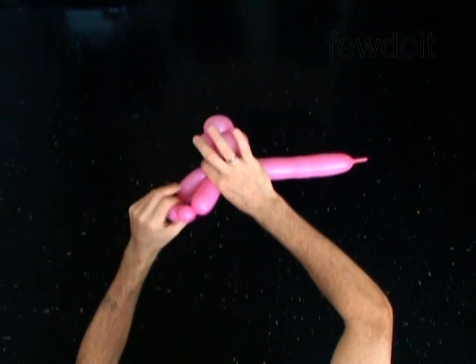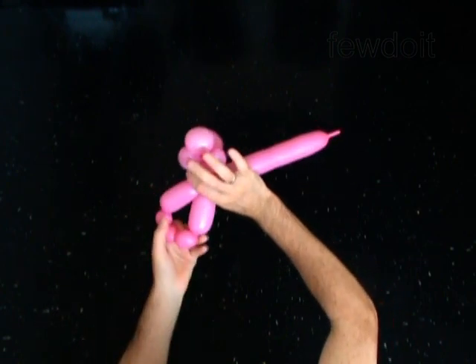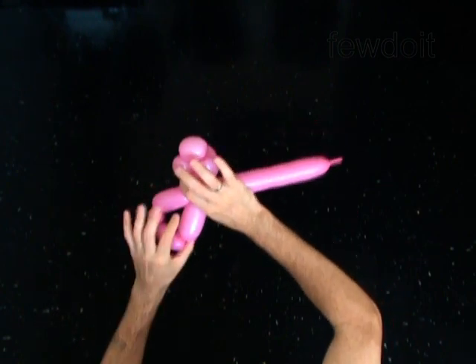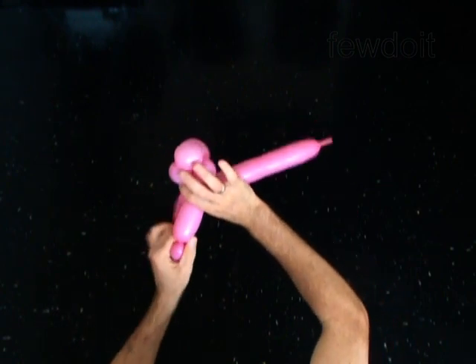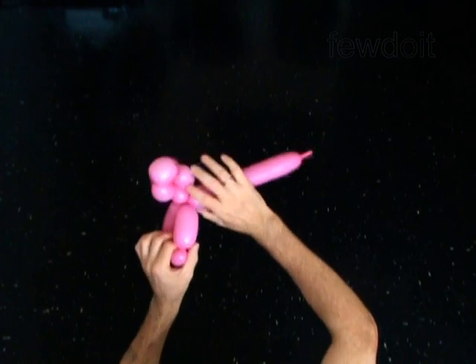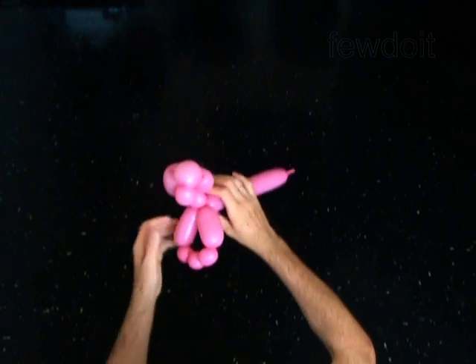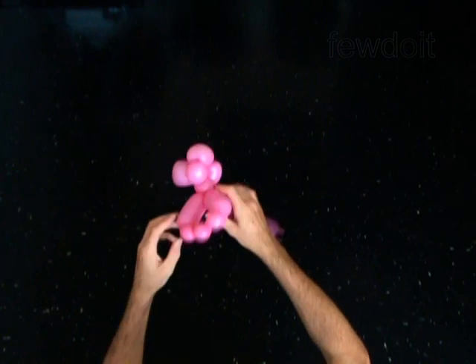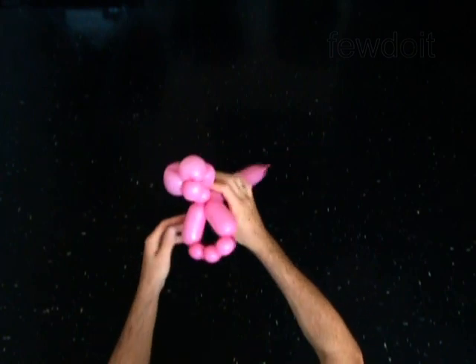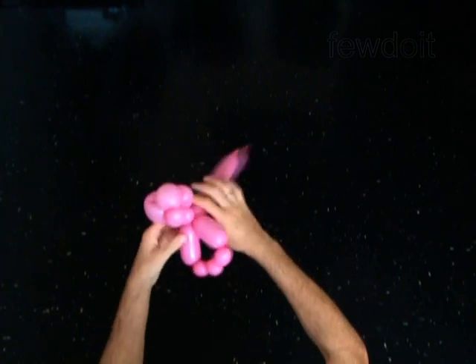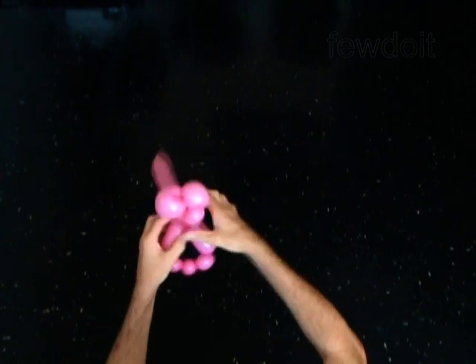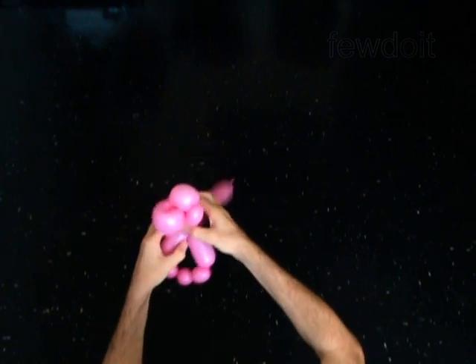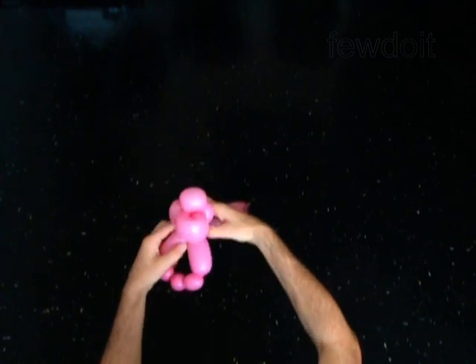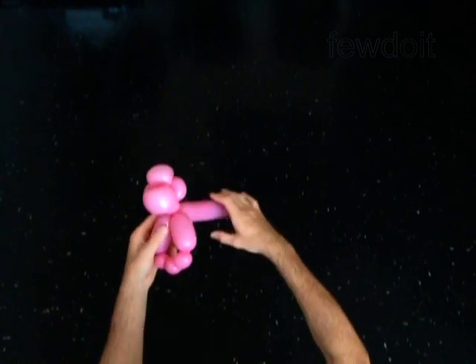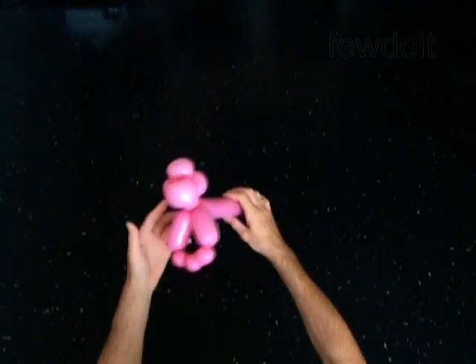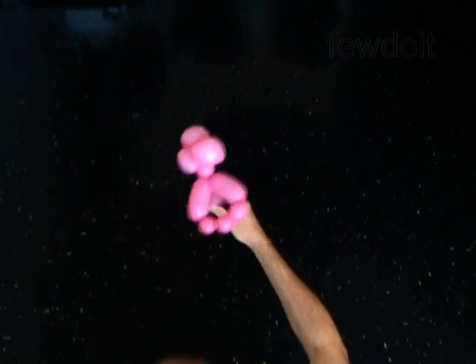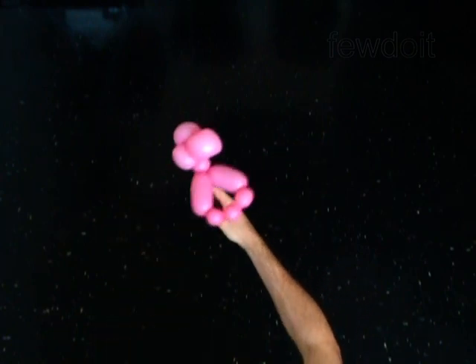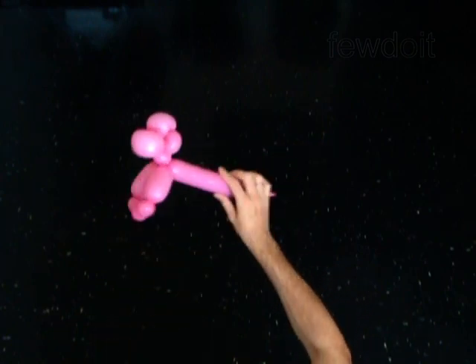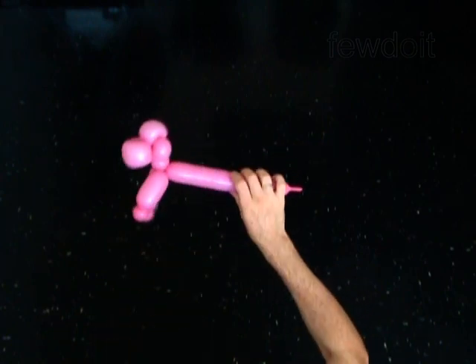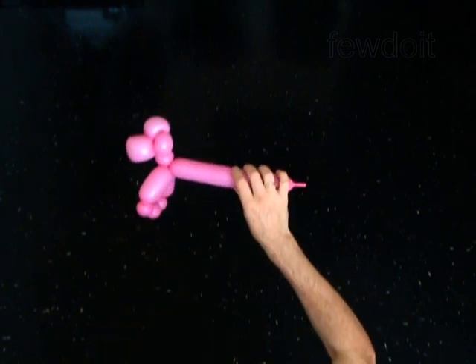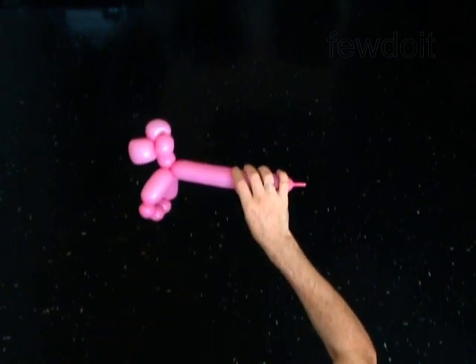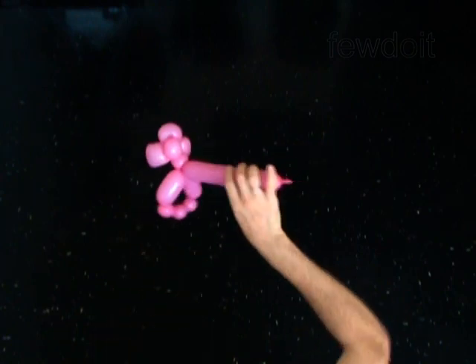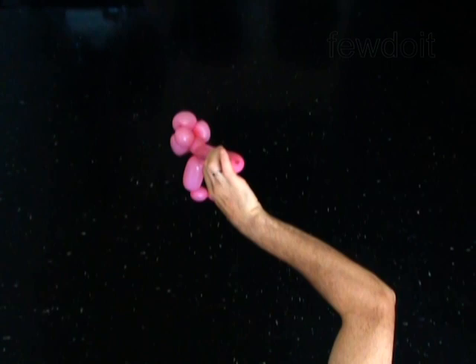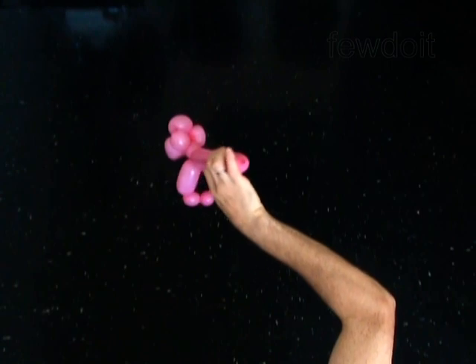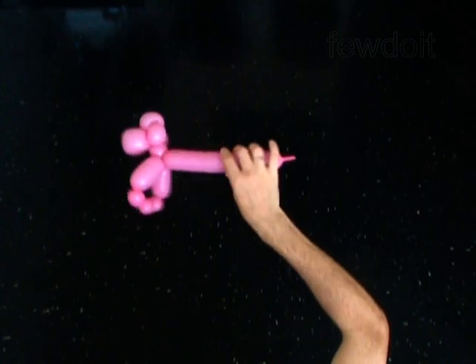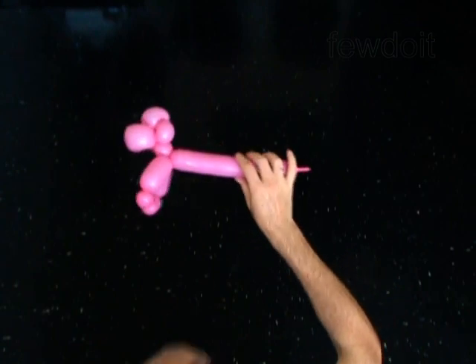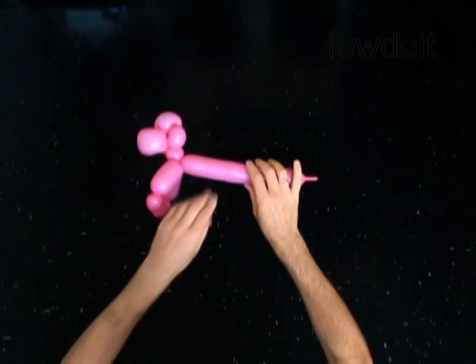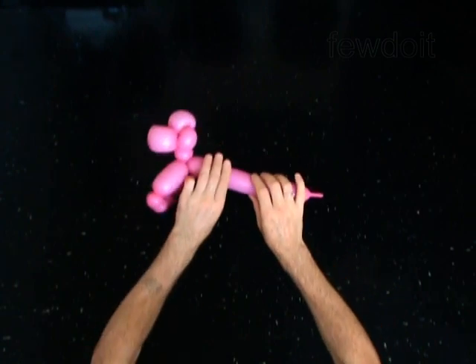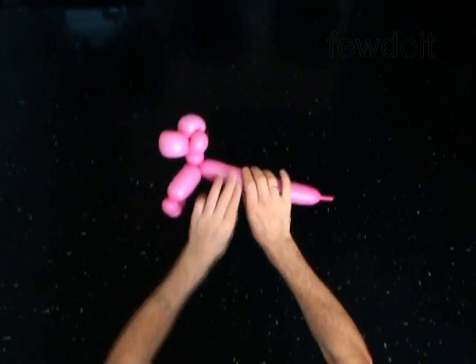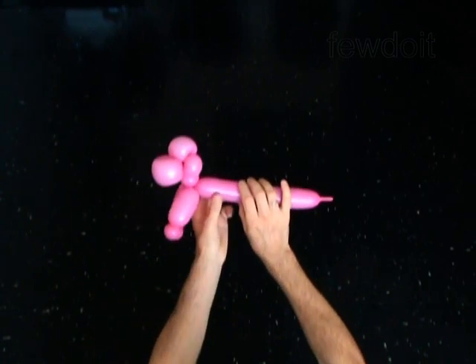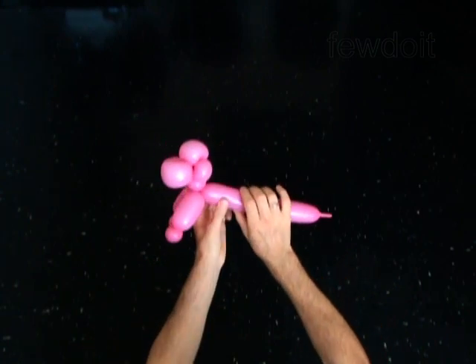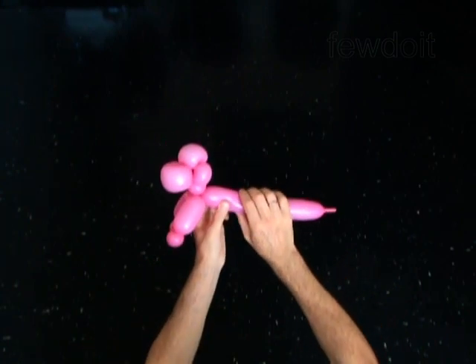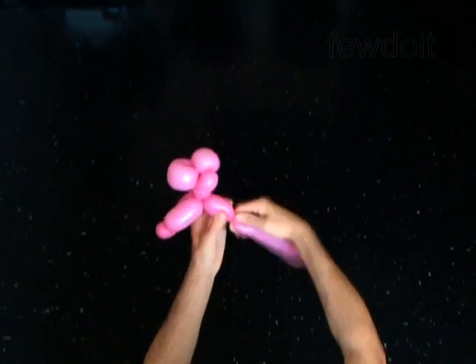Lock both ends of the chain of the last five bubbles in one lock twist. You are going to make the arms using the pop-up twist. That's why you need five bubbles for the arms. Twist the 11th two inch bubble — it is the body.